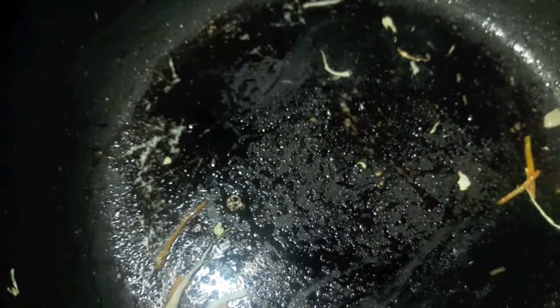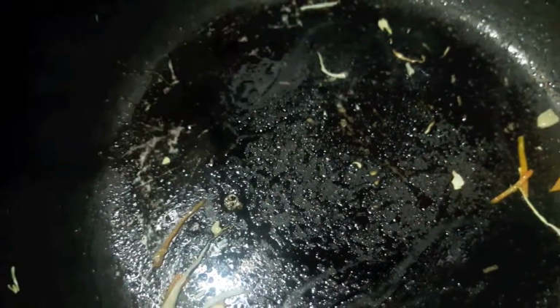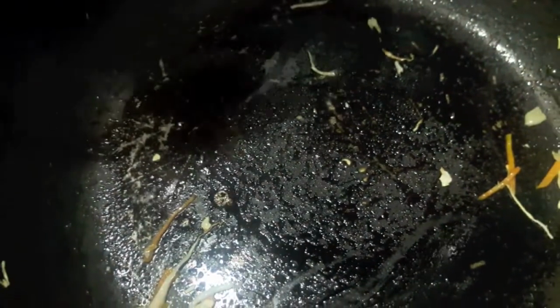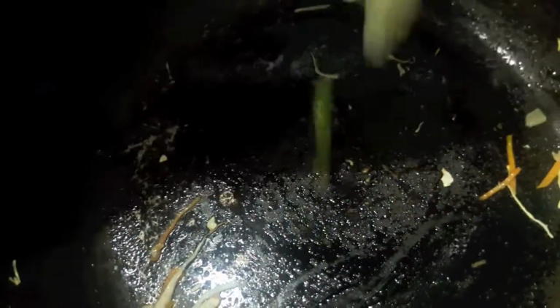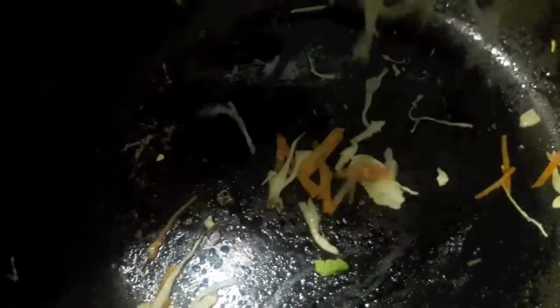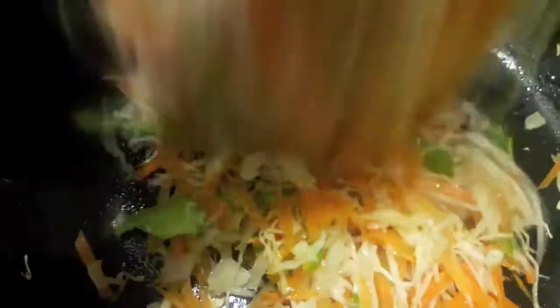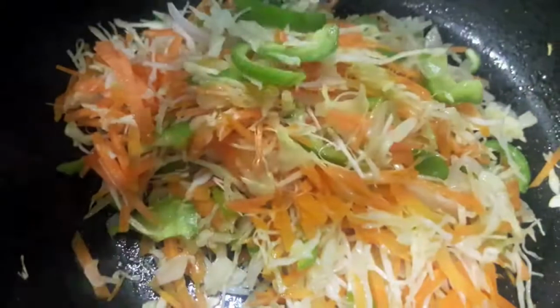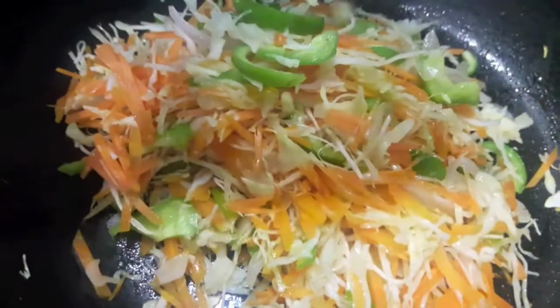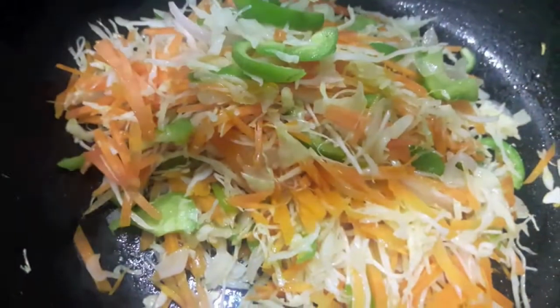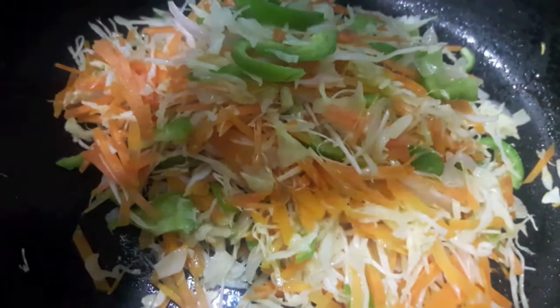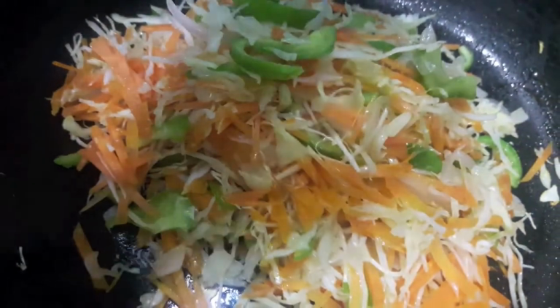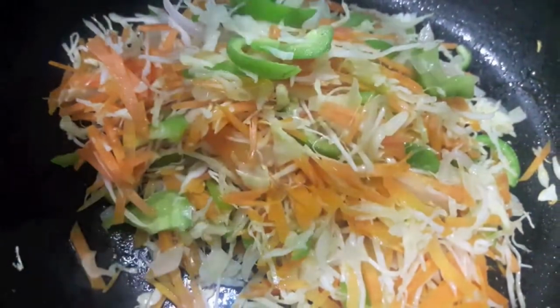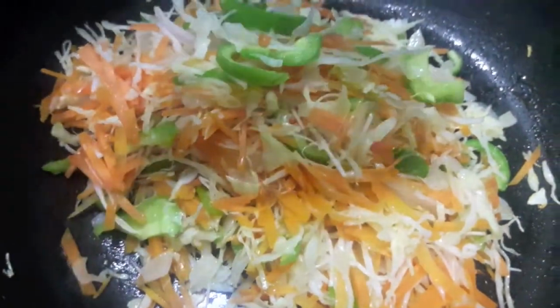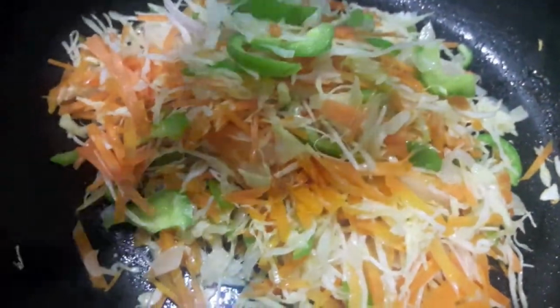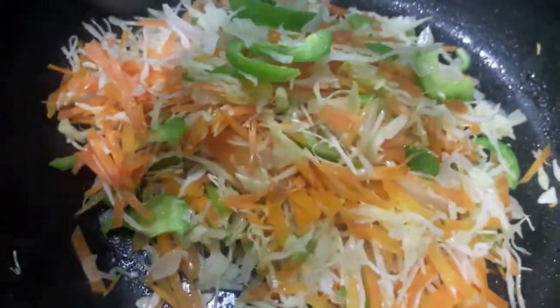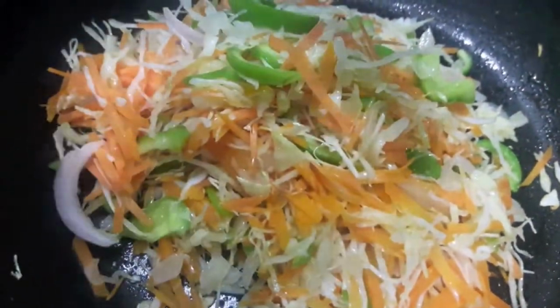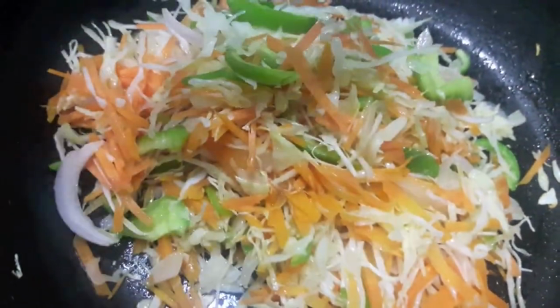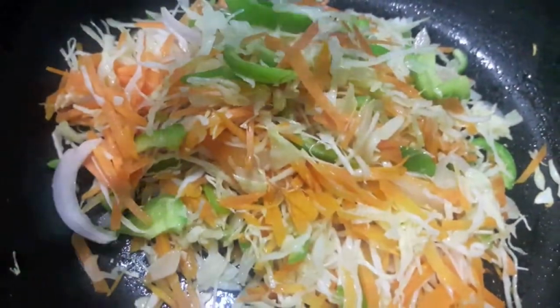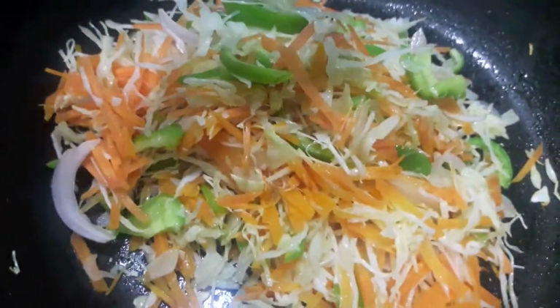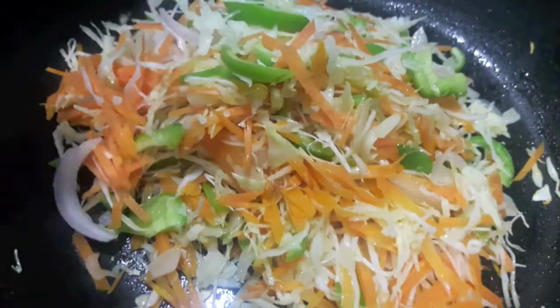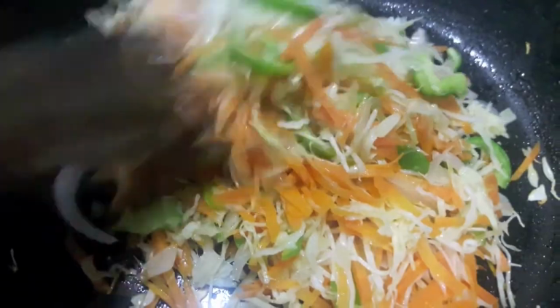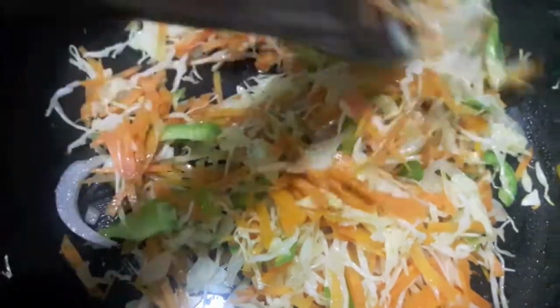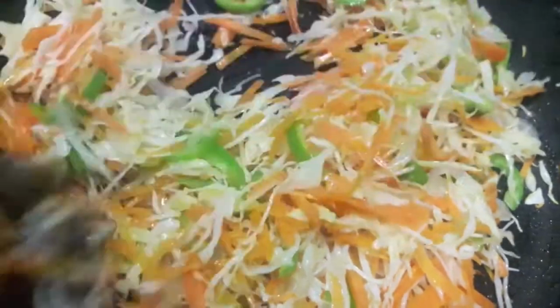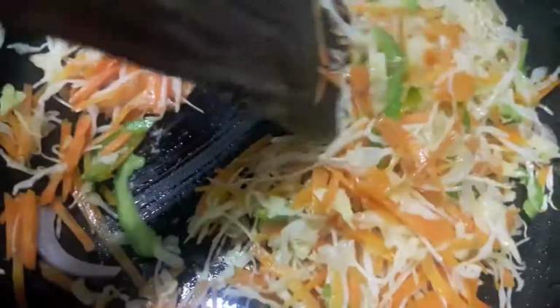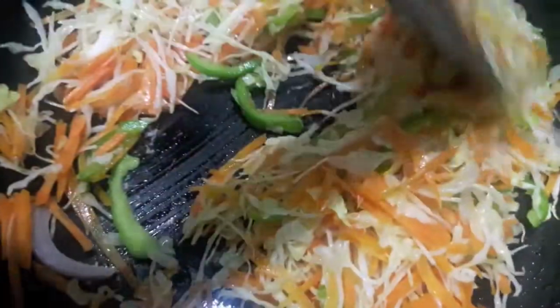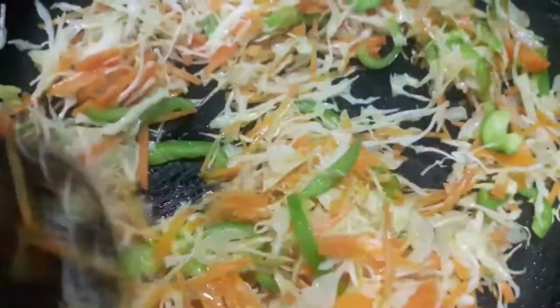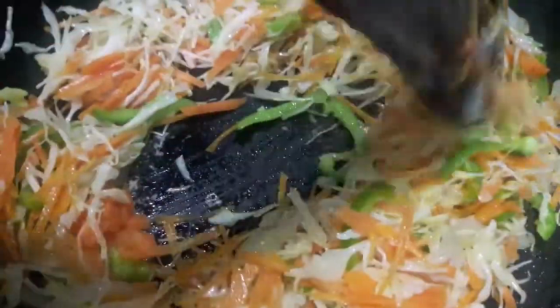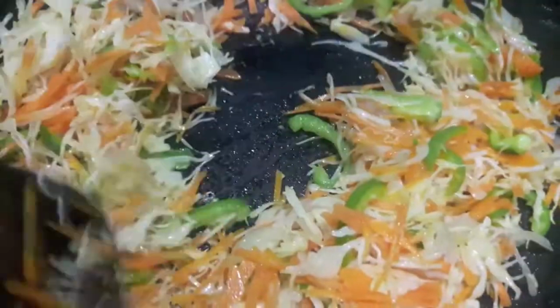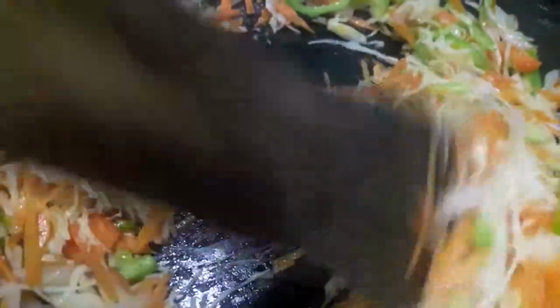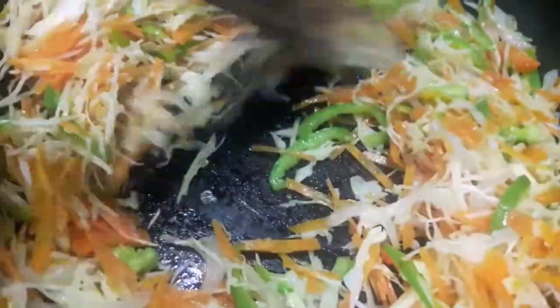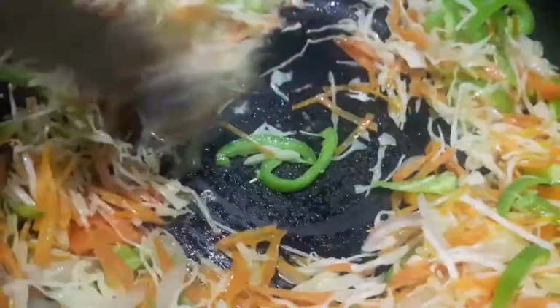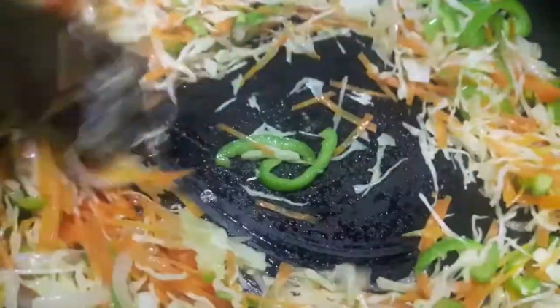In the pan I have heated up the oil. To this I will add cabbage, carrots, capsicum, and onions. Mix it and let it cook for about two minutes.